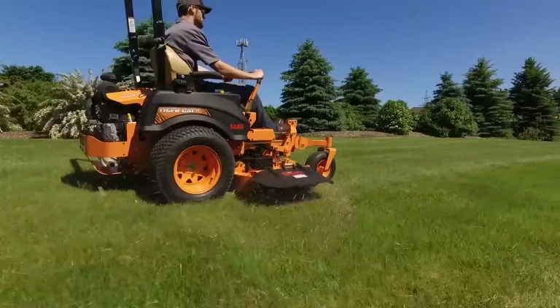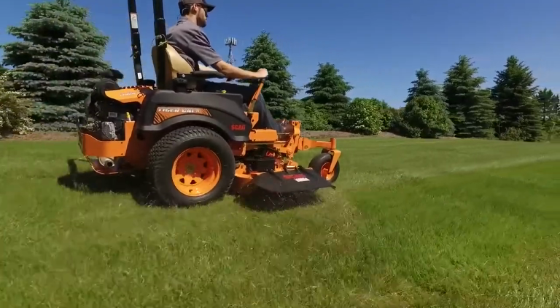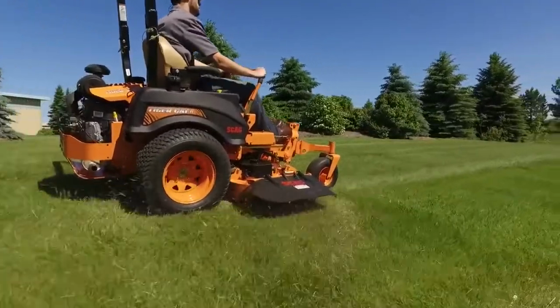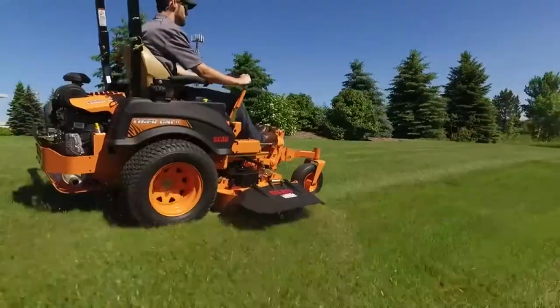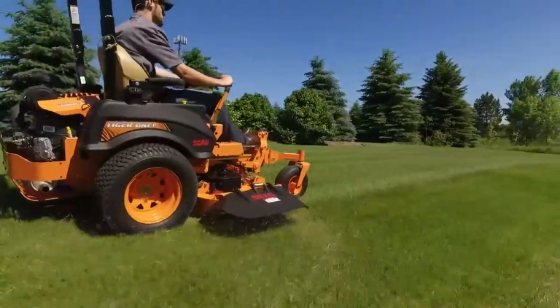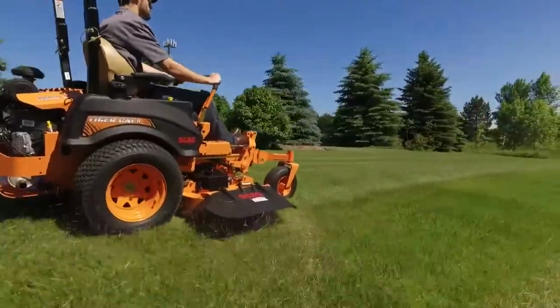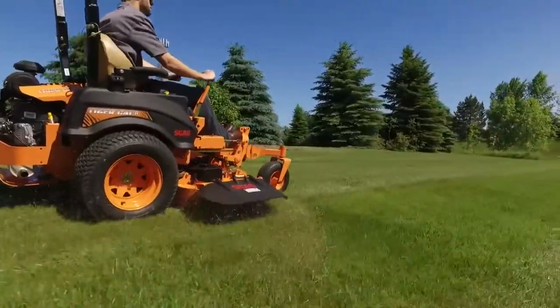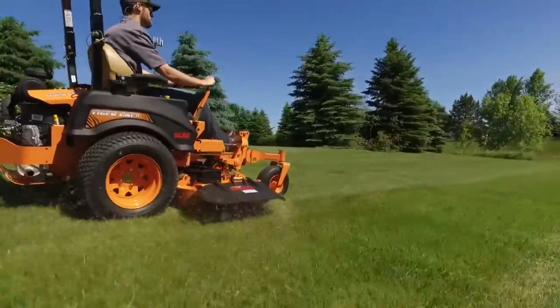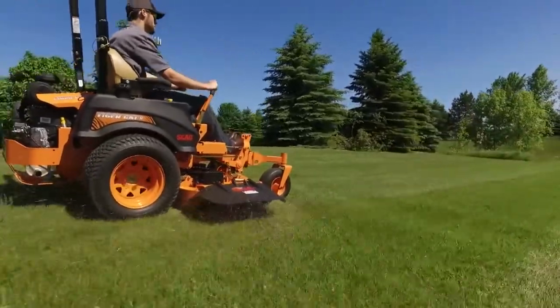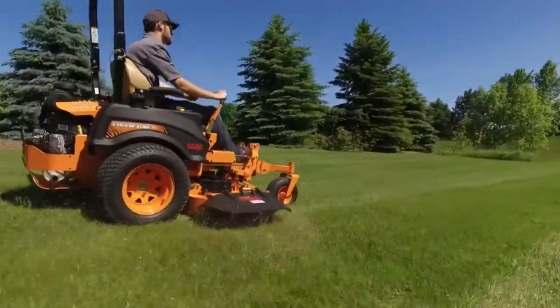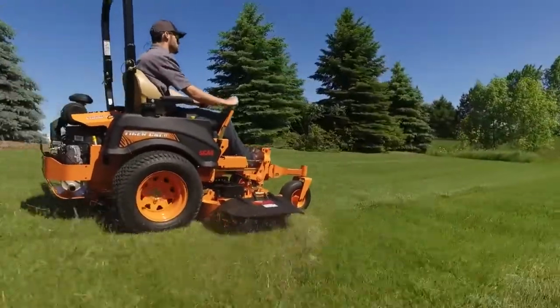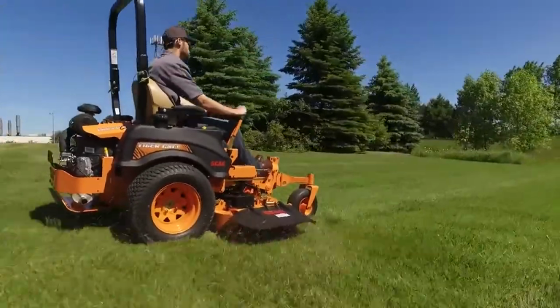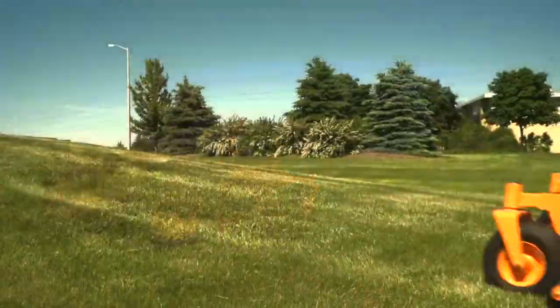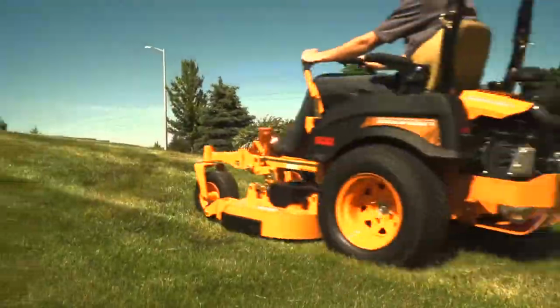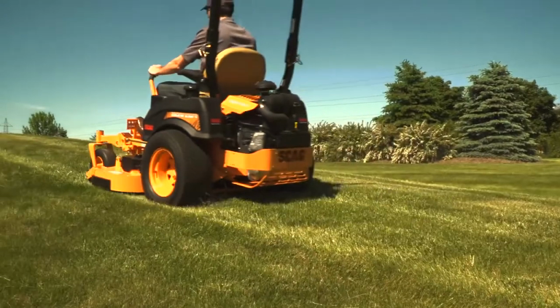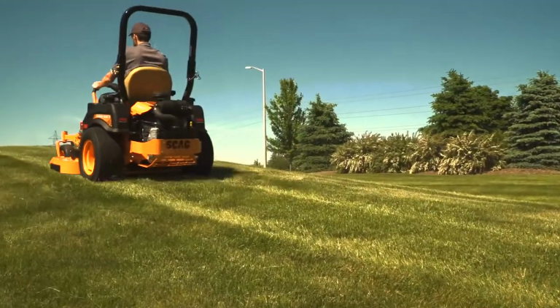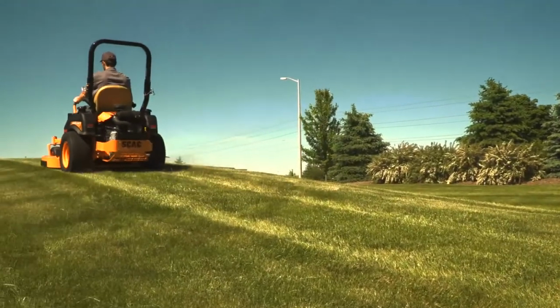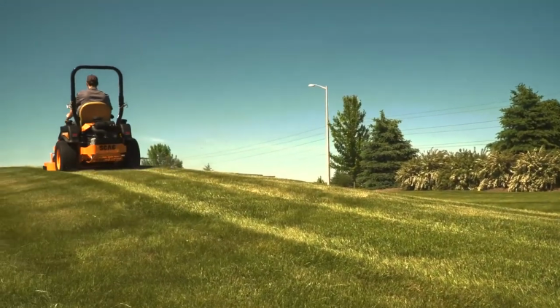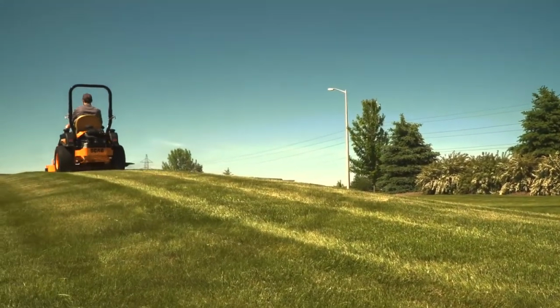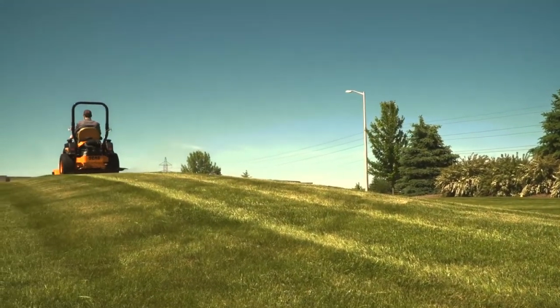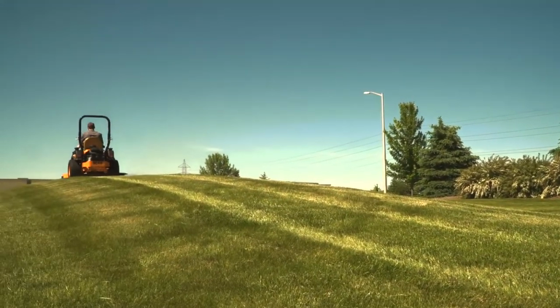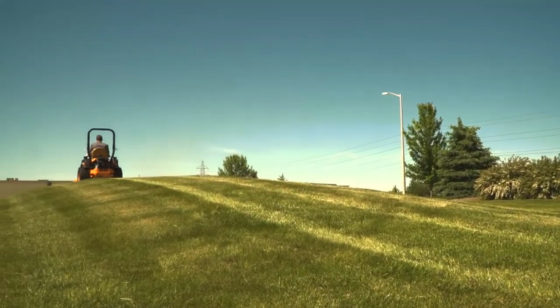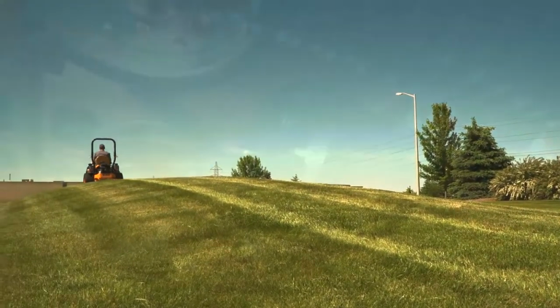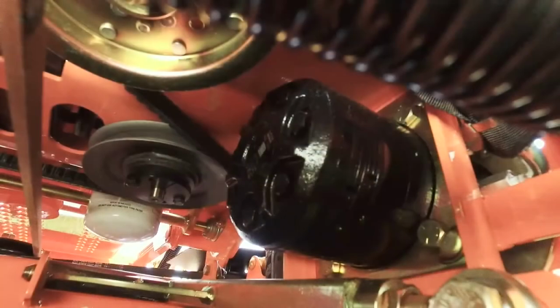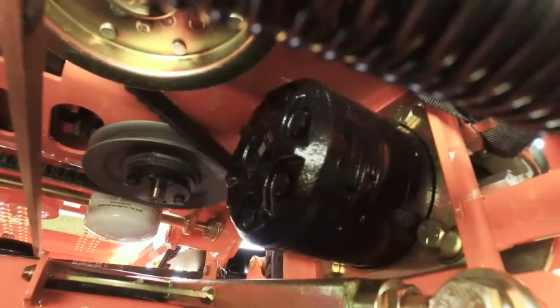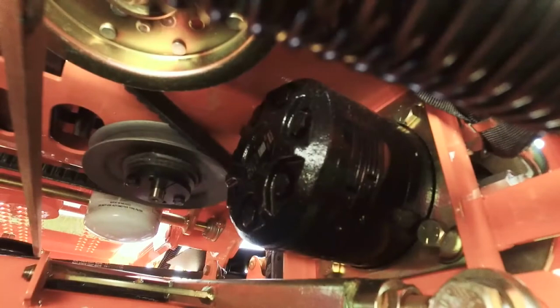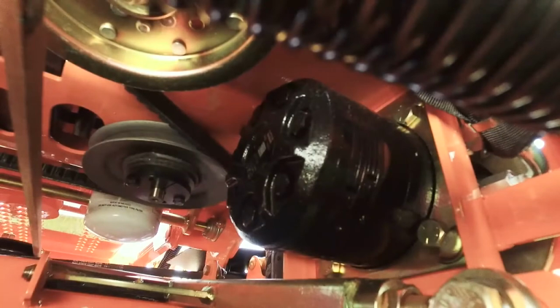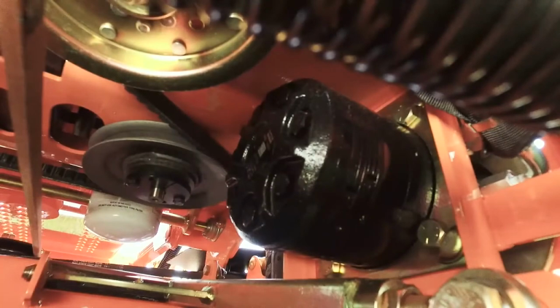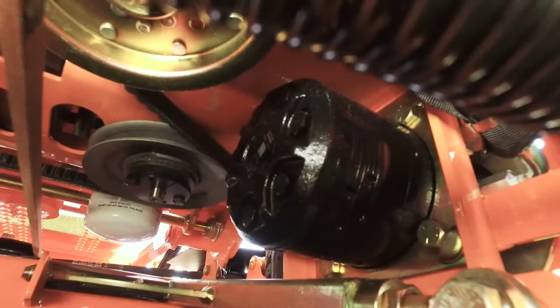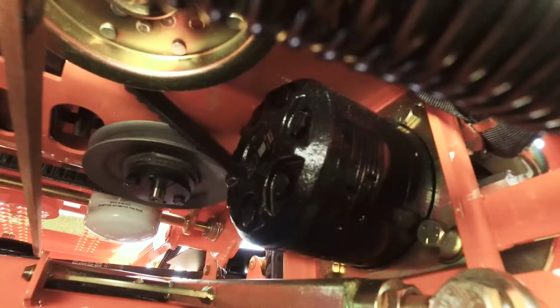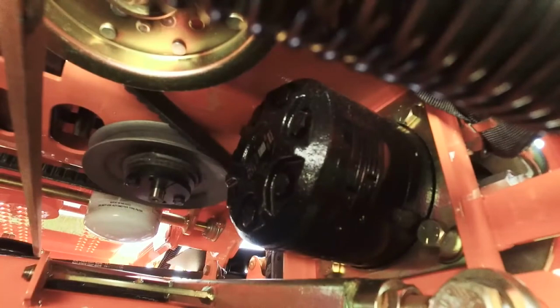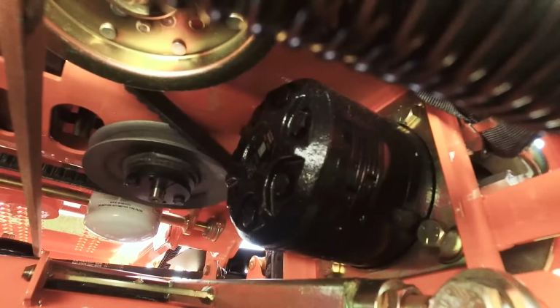The TigerCat II is built to last with a heavy-duty welded tubular steel frame. Its powerful drive system includes dual 12cc hydraulic pumps with cooling fans and tough, high-torque cast-iron wheel motors for long-lasting dependability.